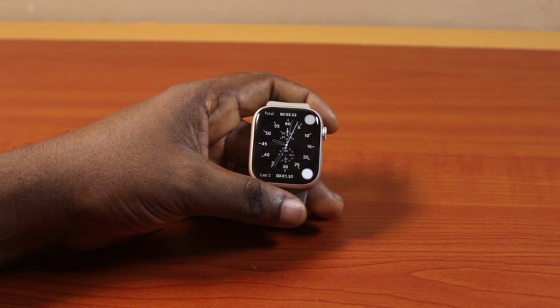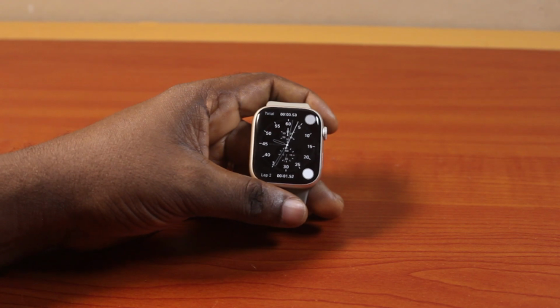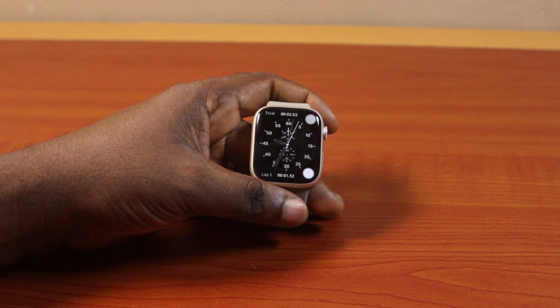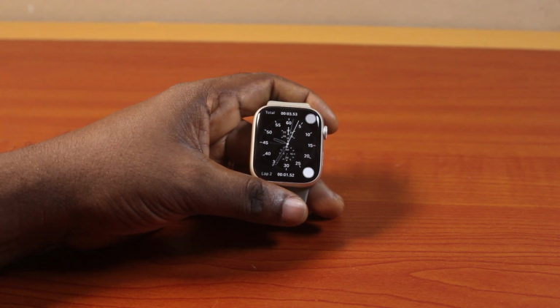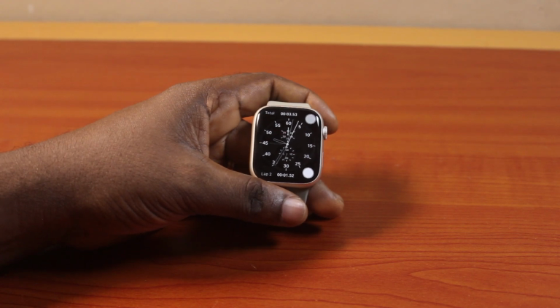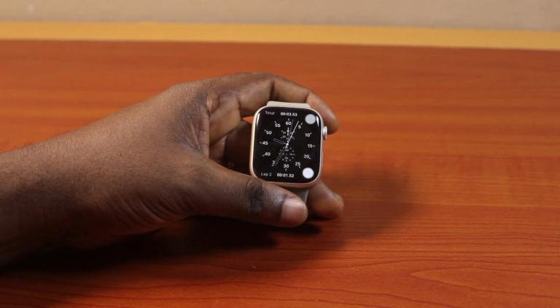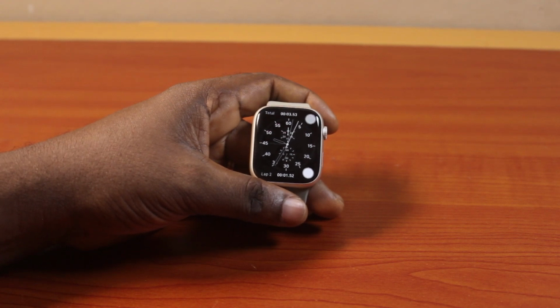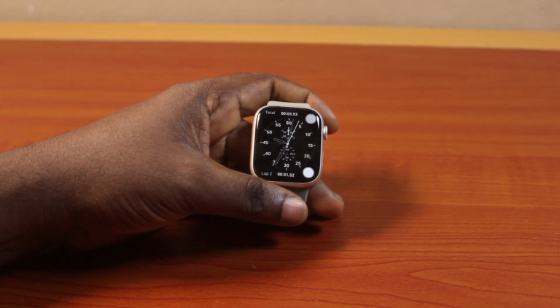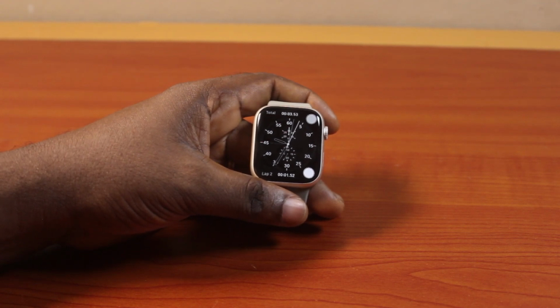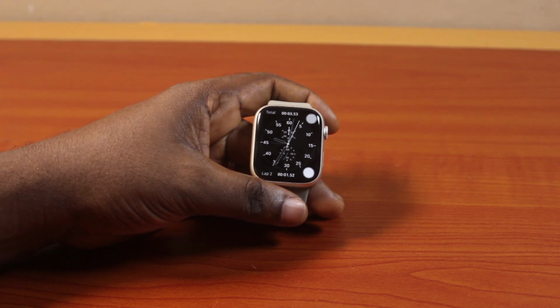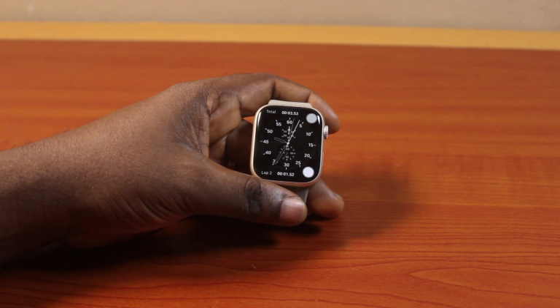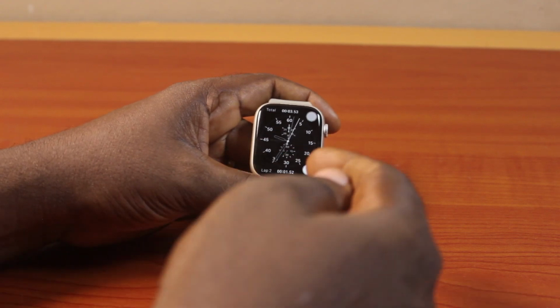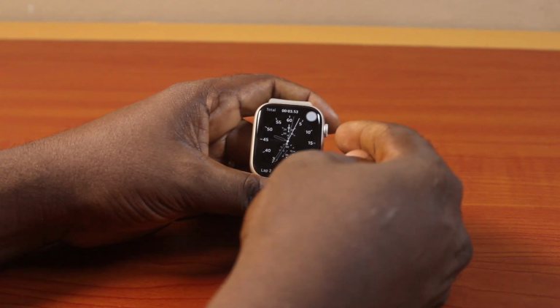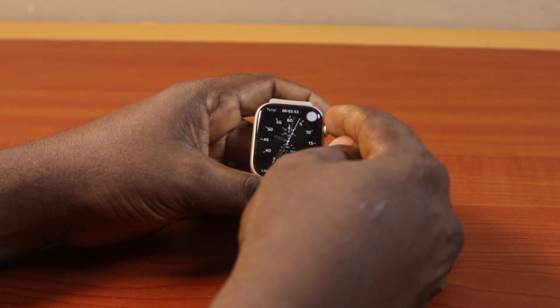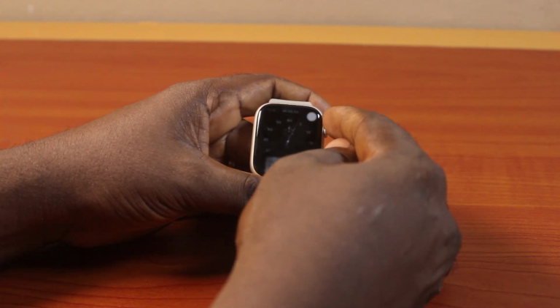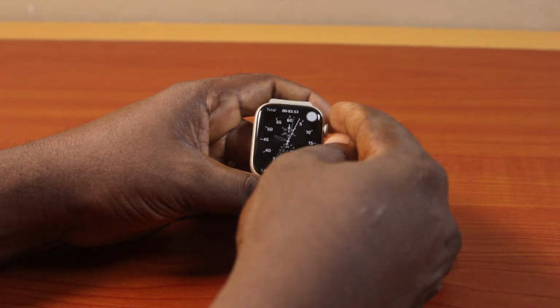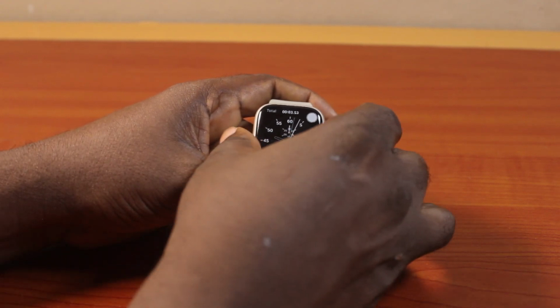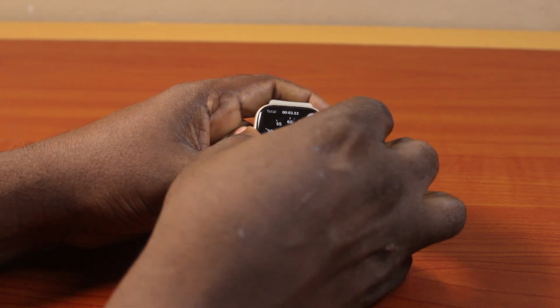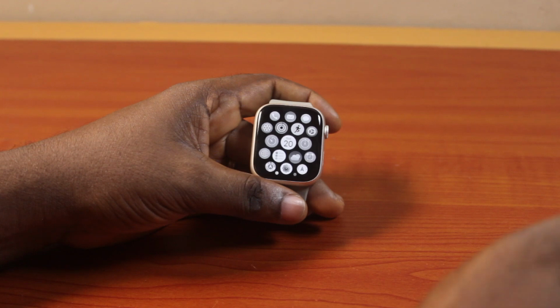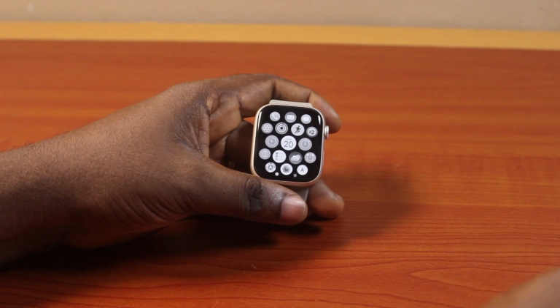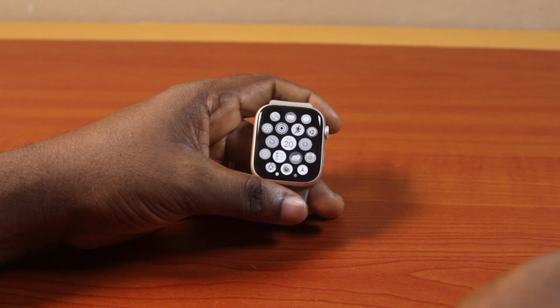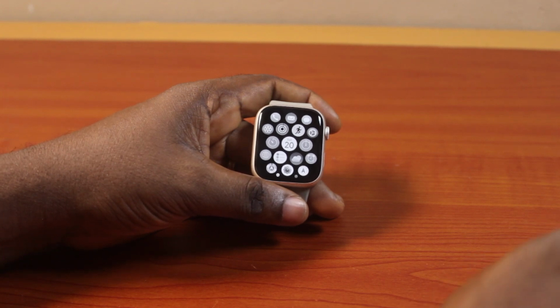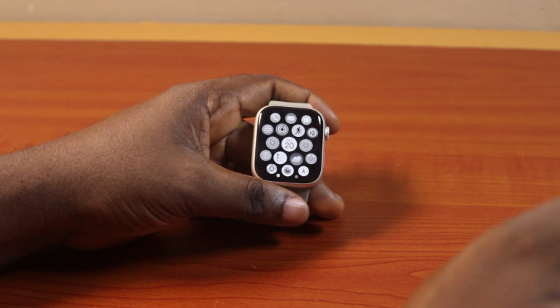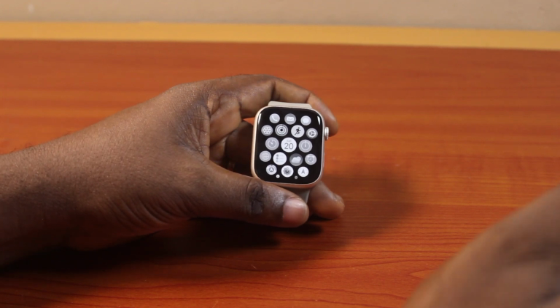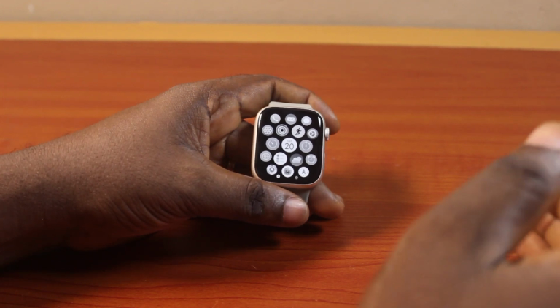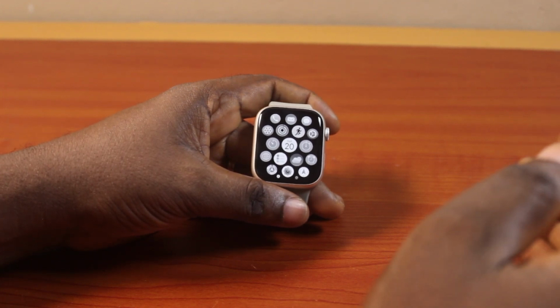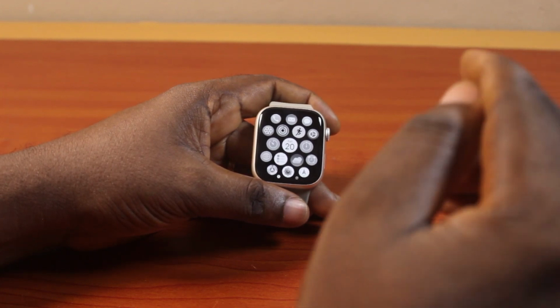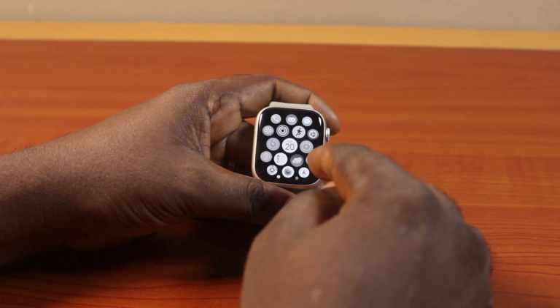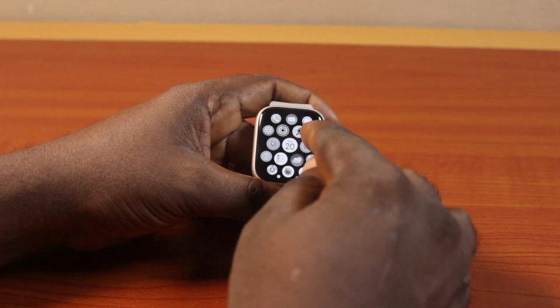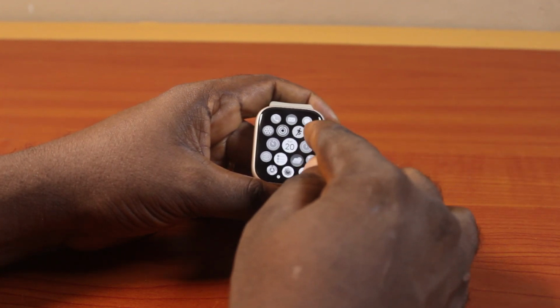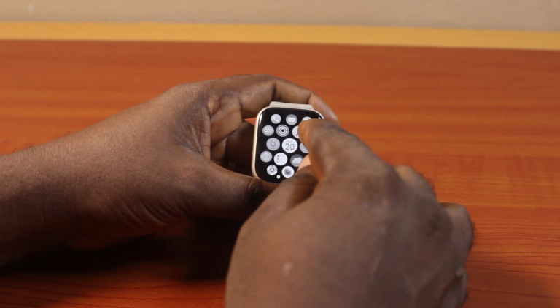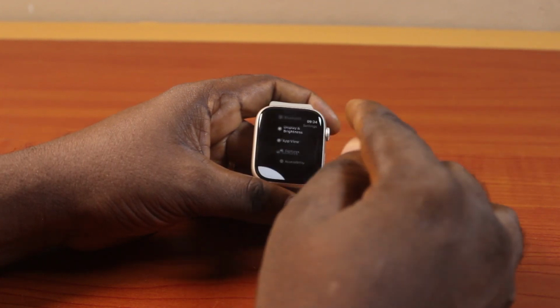Now the first thing to do when you want to disable or turn off grayscale on your Apple Watch is press the Digital Crown just once to take you back to the app menu or app screen. On the app screen, locate the Settings icon and click on it.